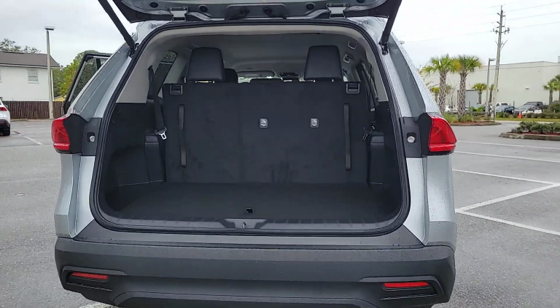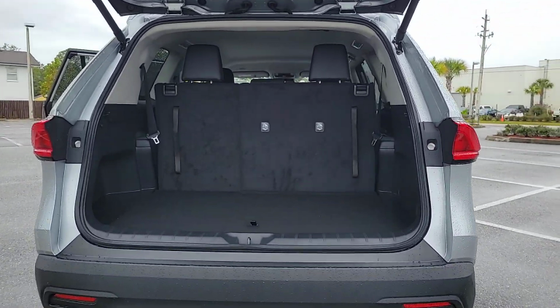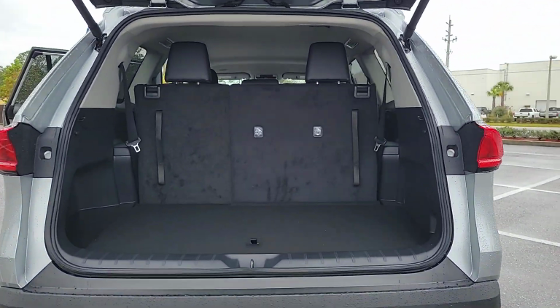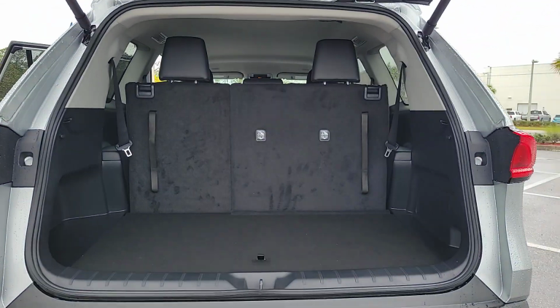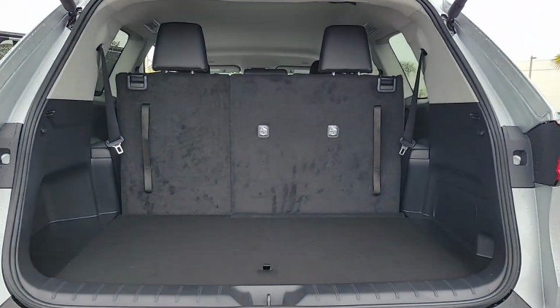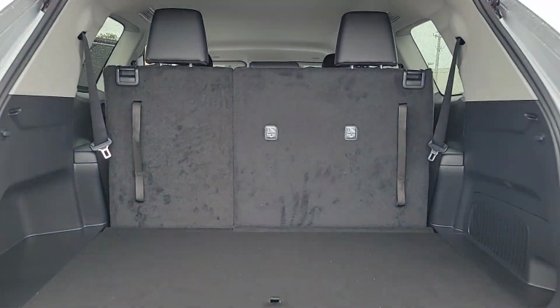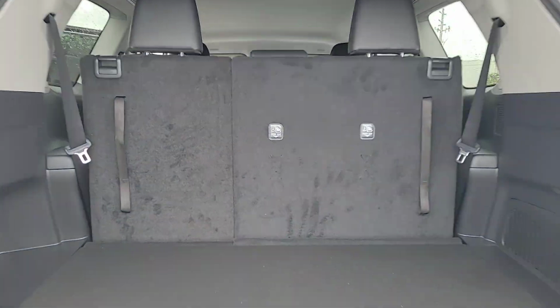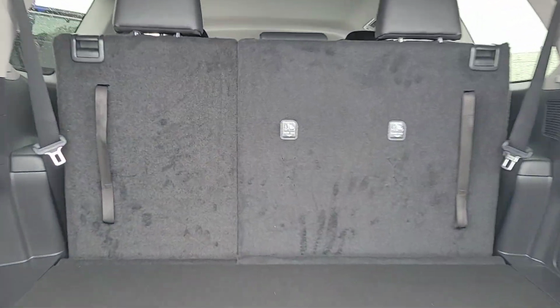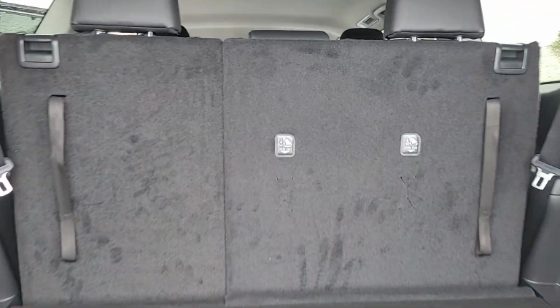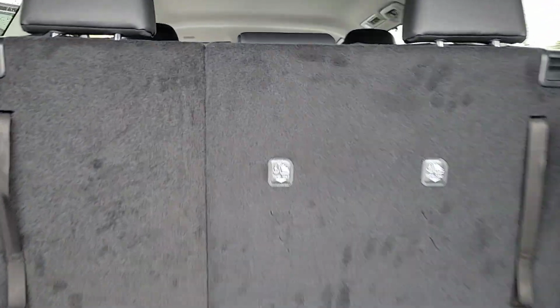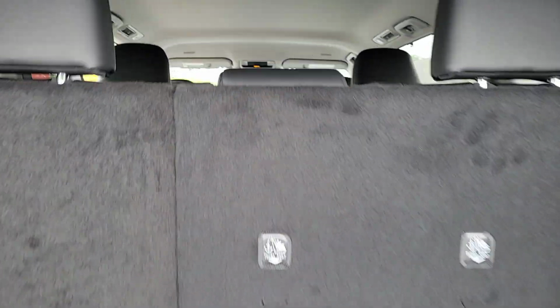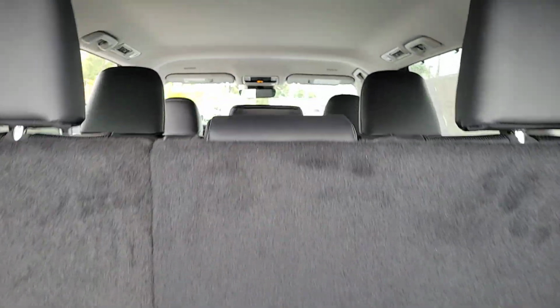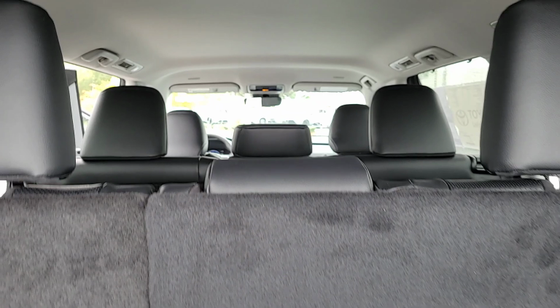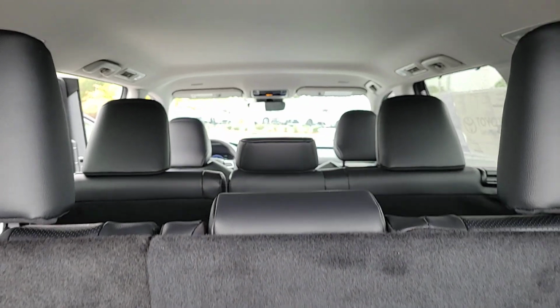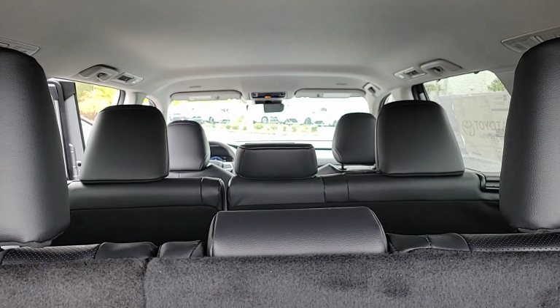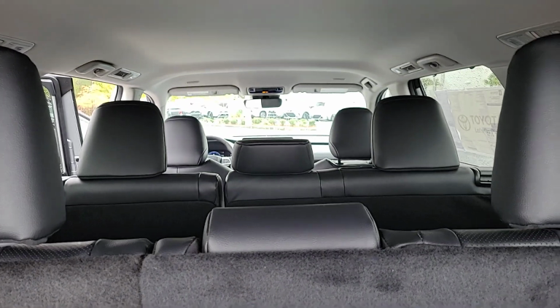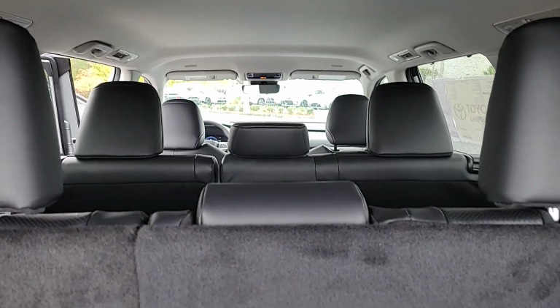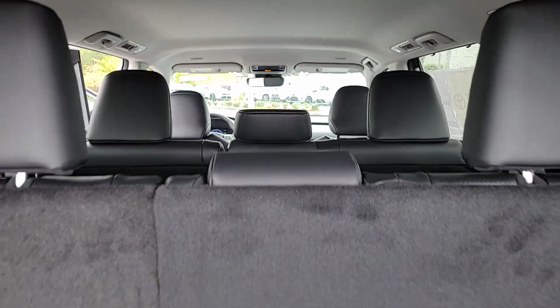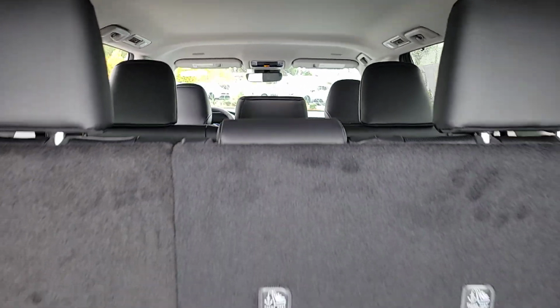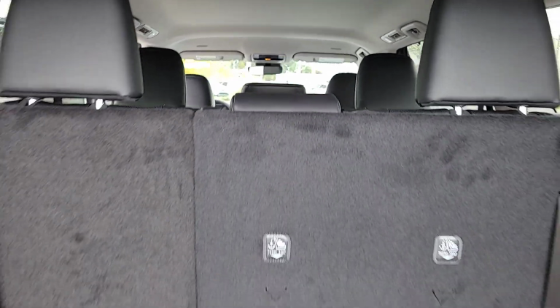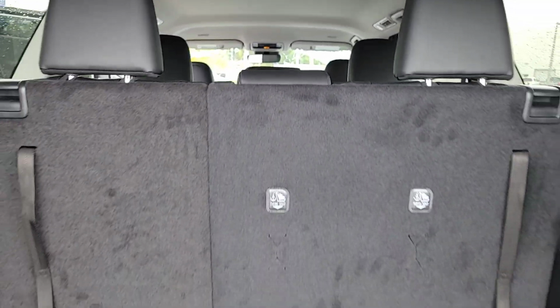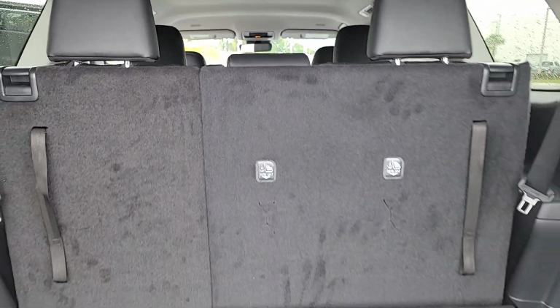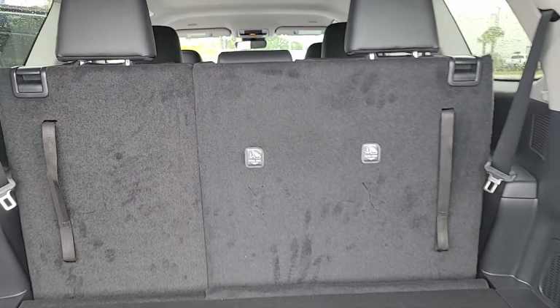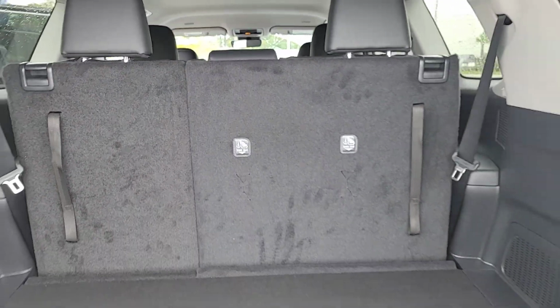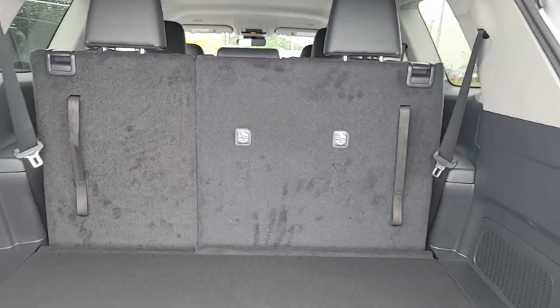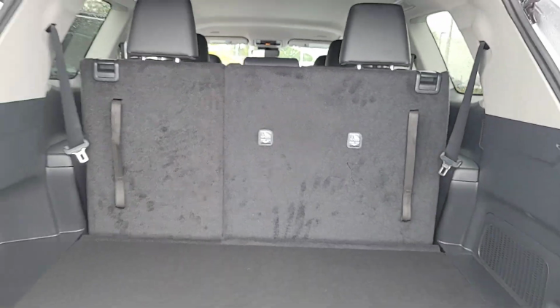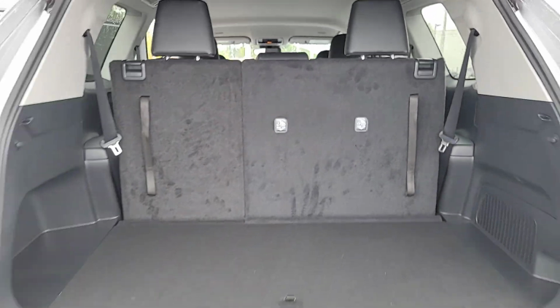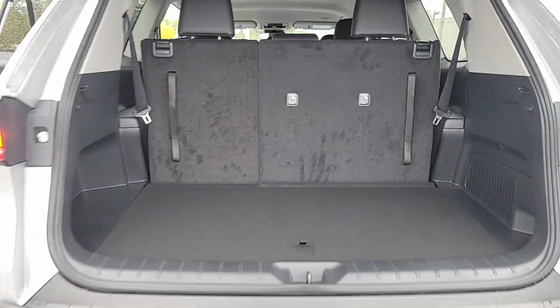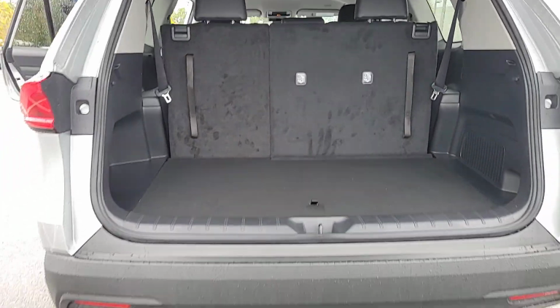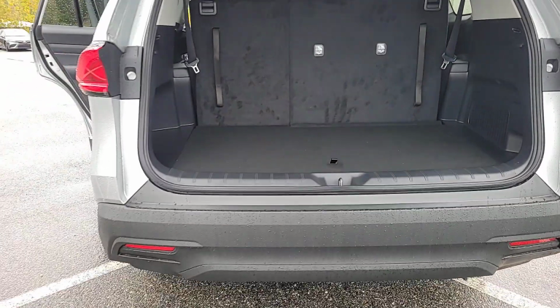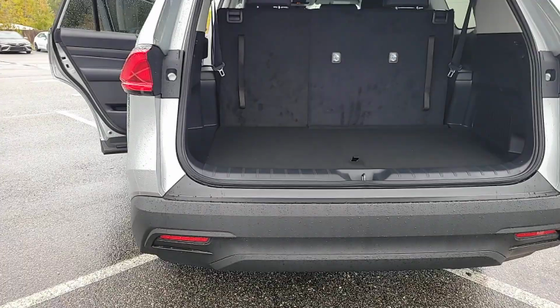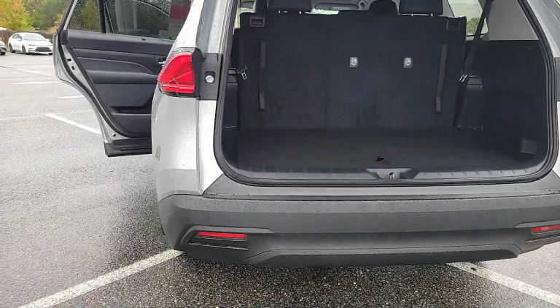Heated mirrors, dual zone AC, rear AC, power driver's seat. Come in for a test drive — our team will make it the best part of your day.